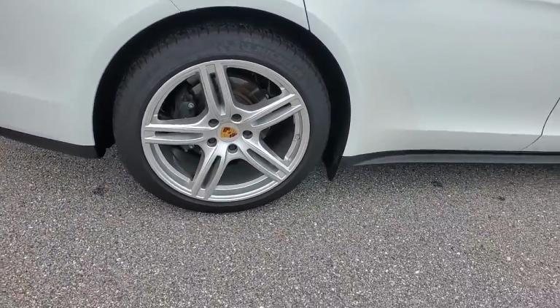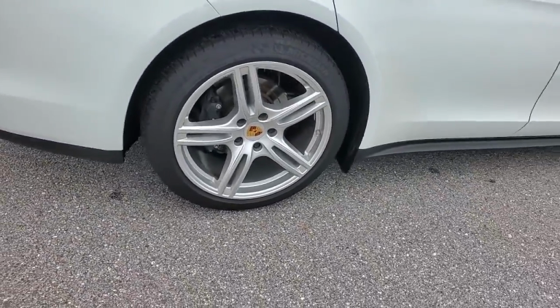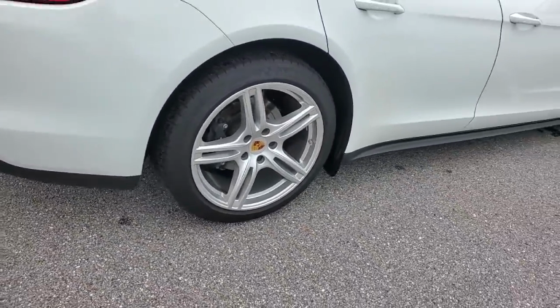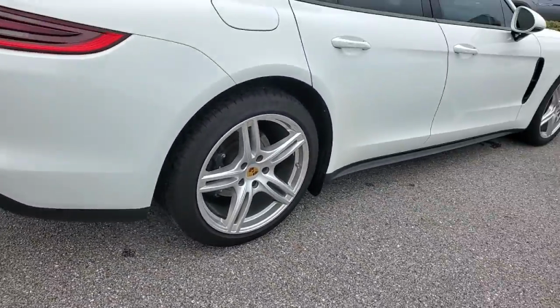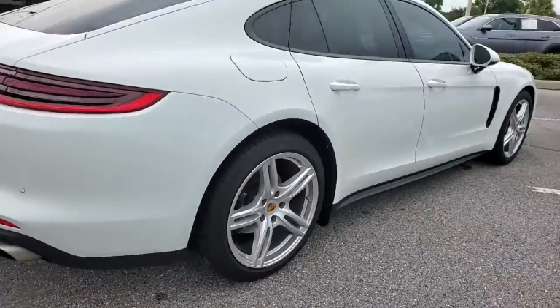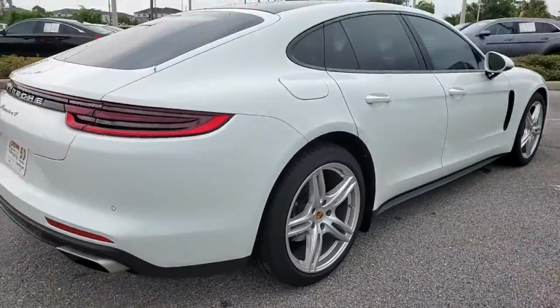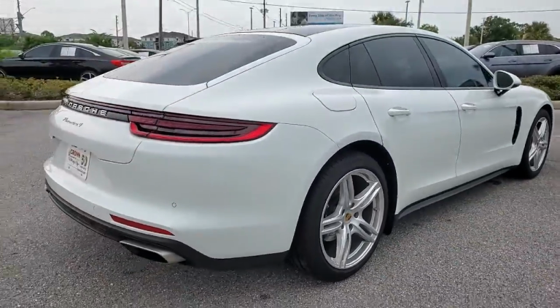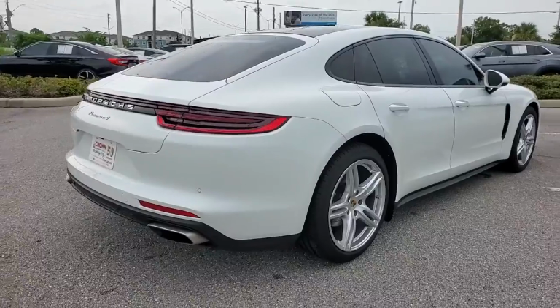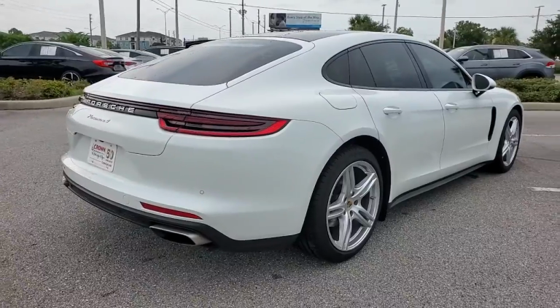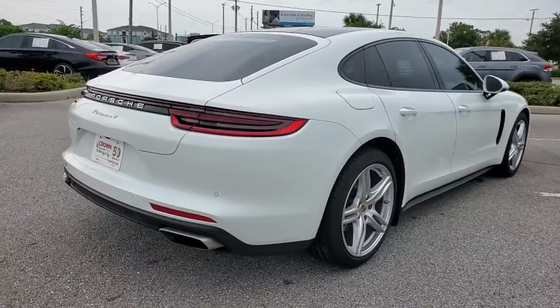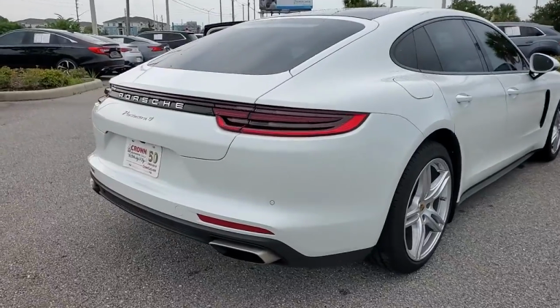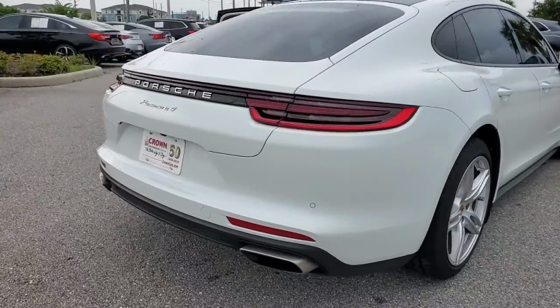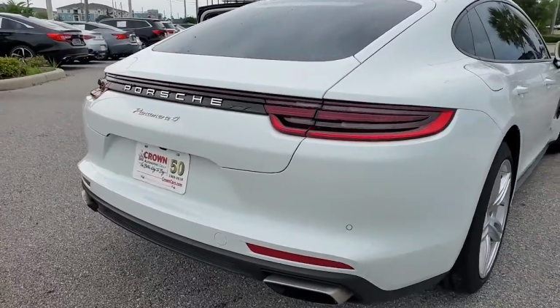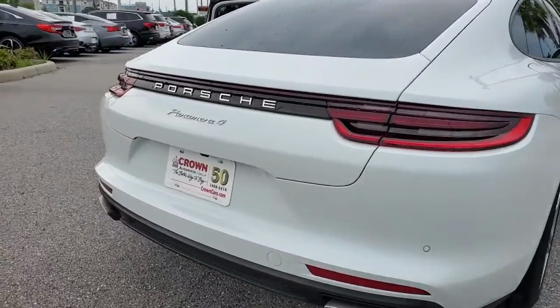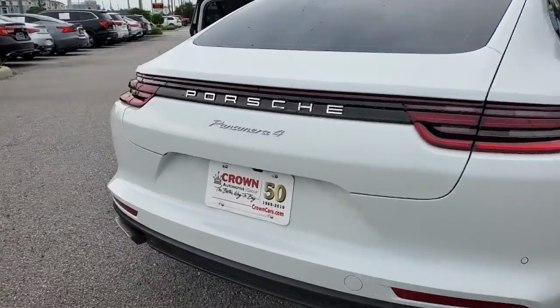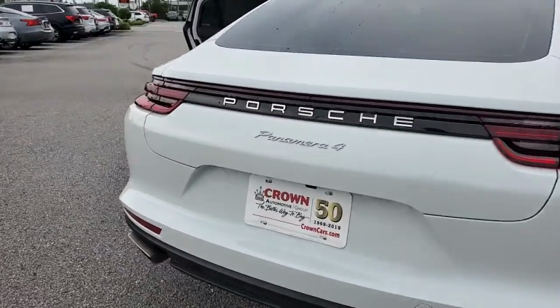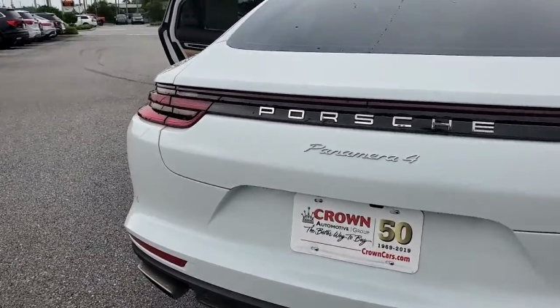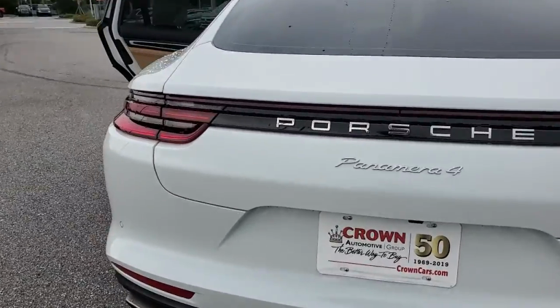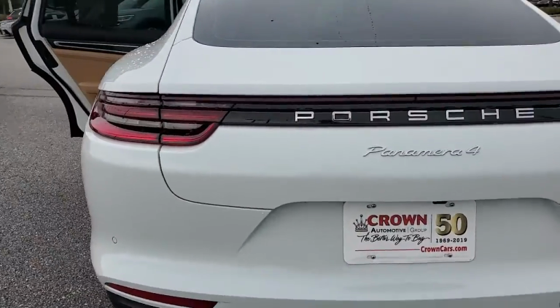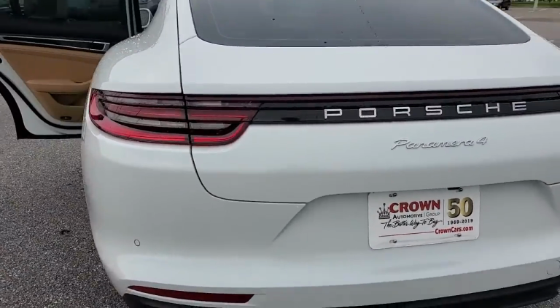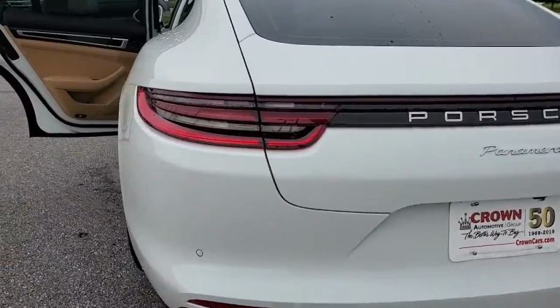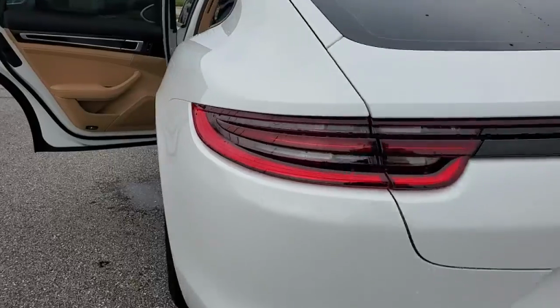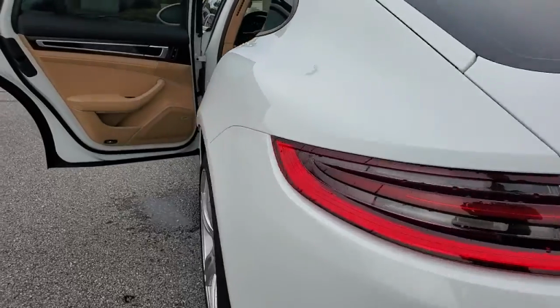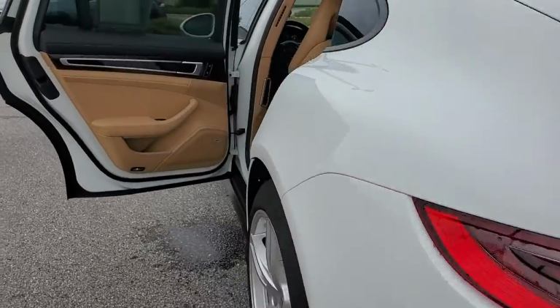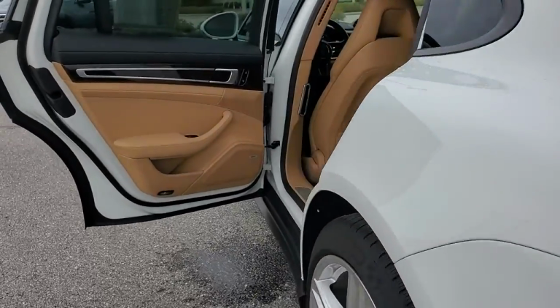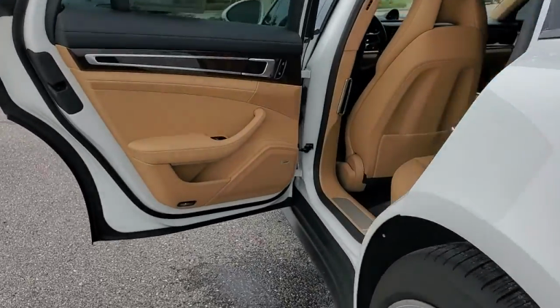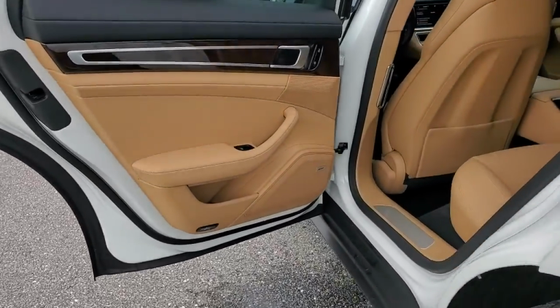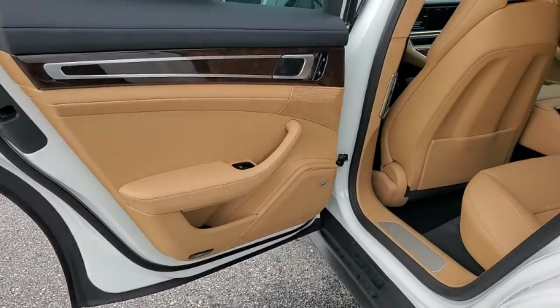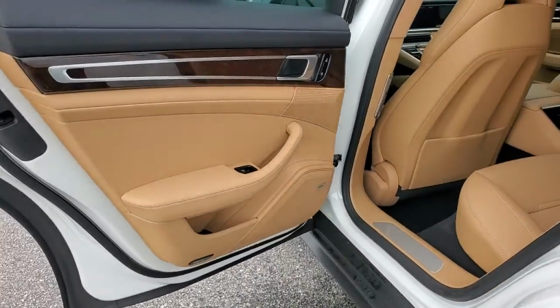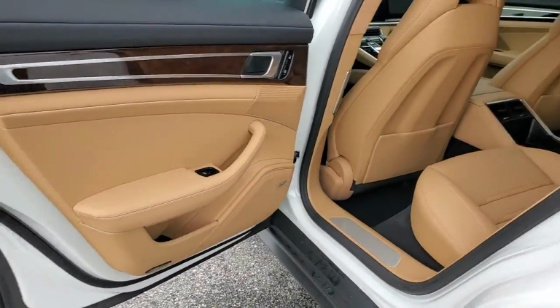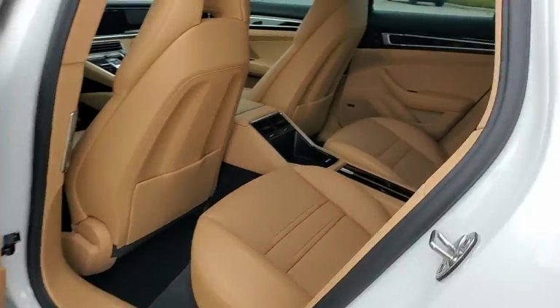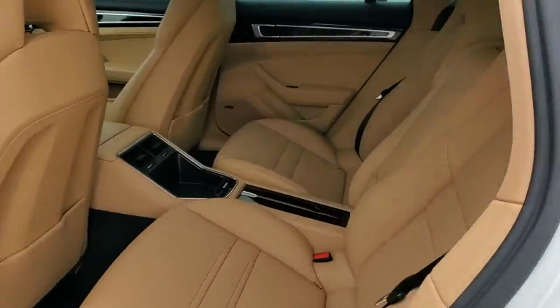The full-size luxury sports sedan with sweeping coupe-like lines, breathtaking performance, and hatchback versatility. Its exceptional driving dynamics and sumptuous comfort are waiting to give you the ride of your life.